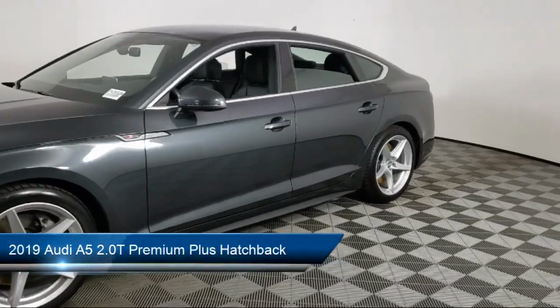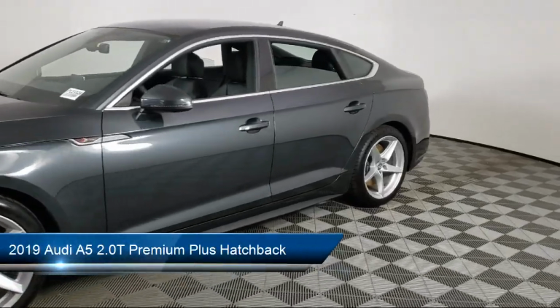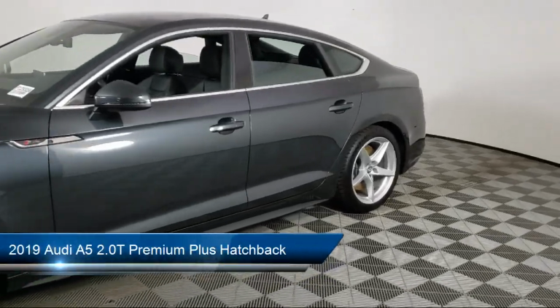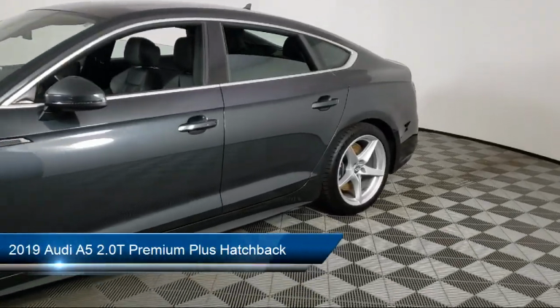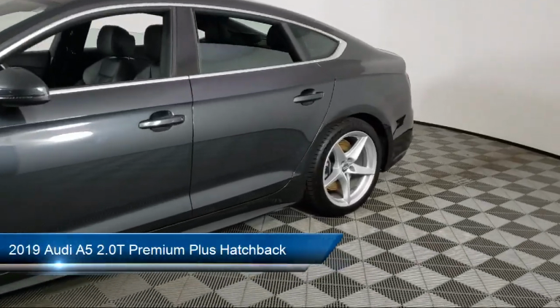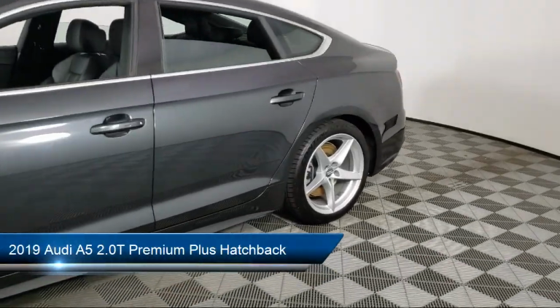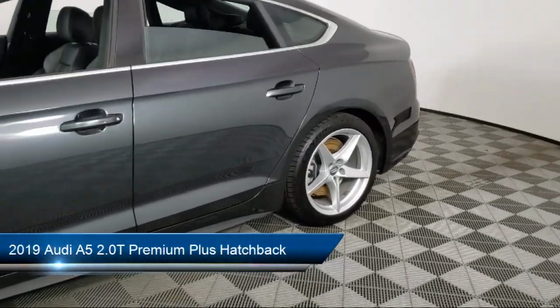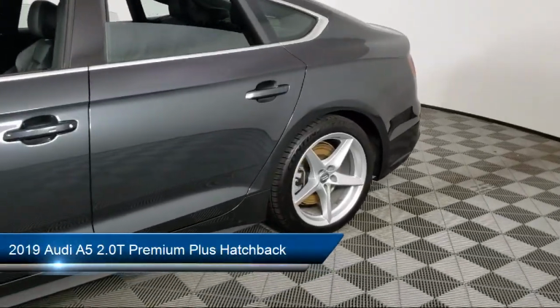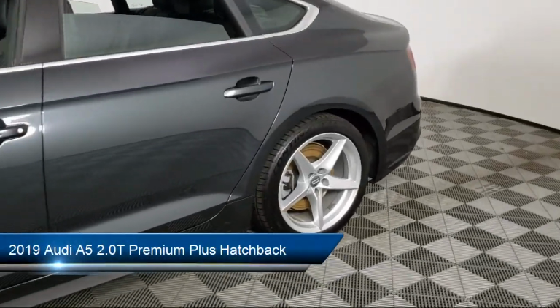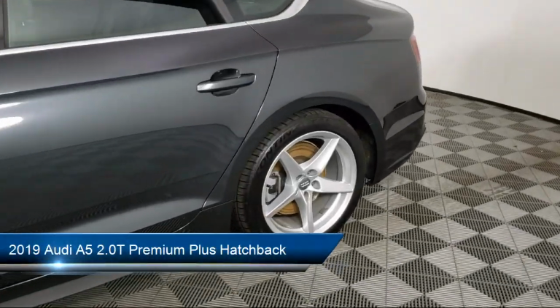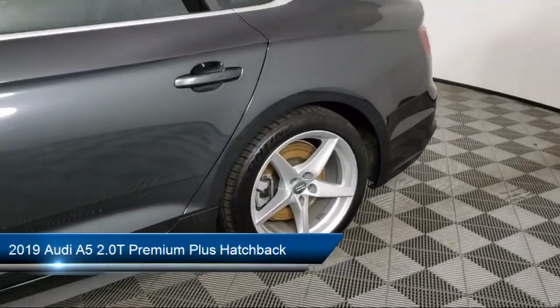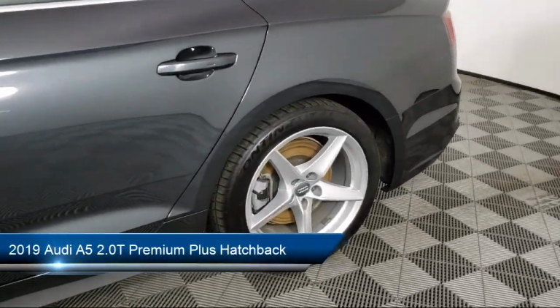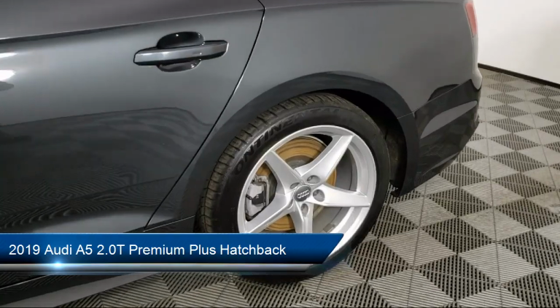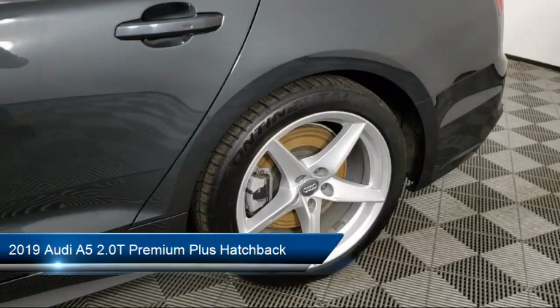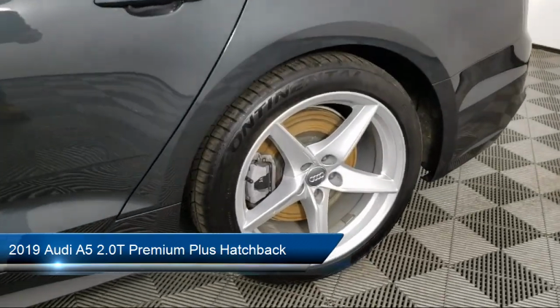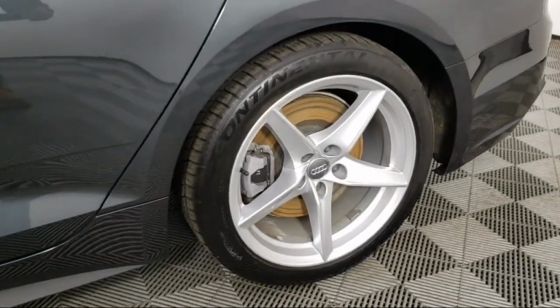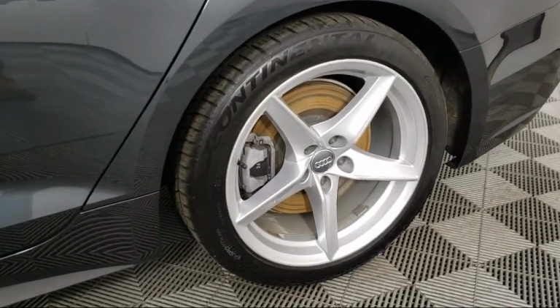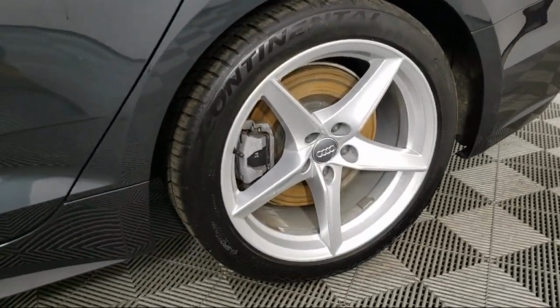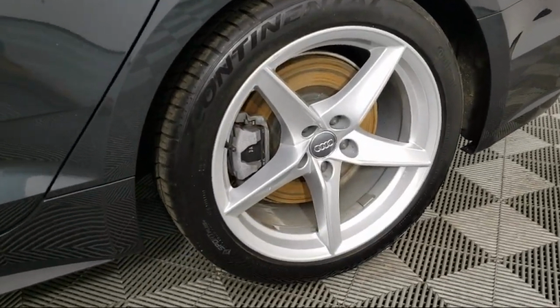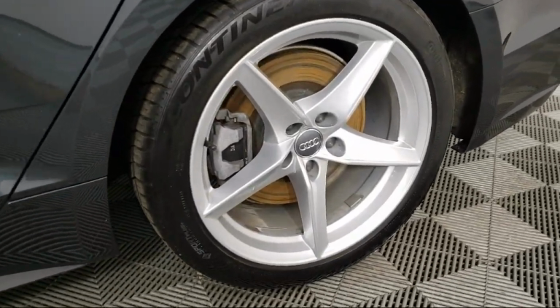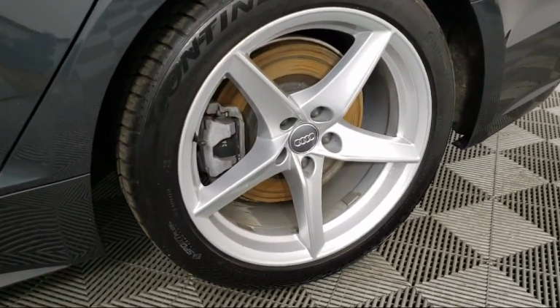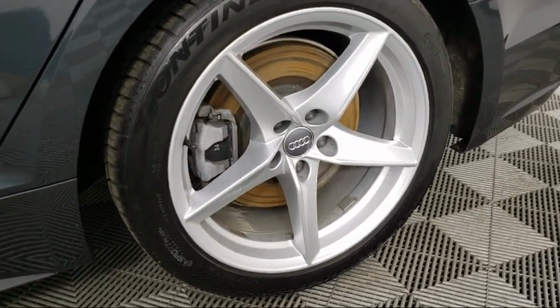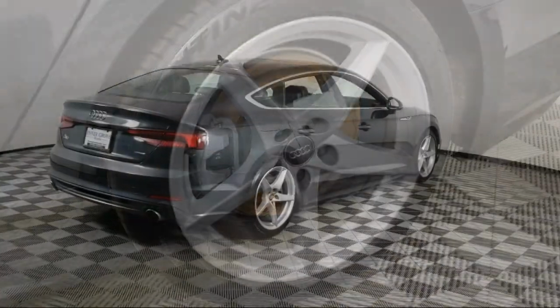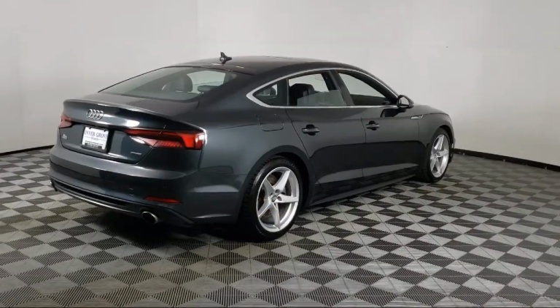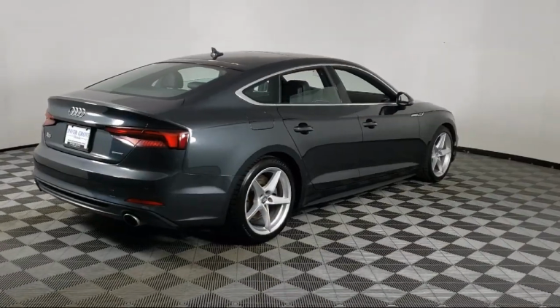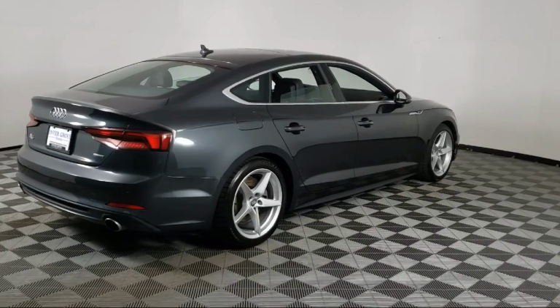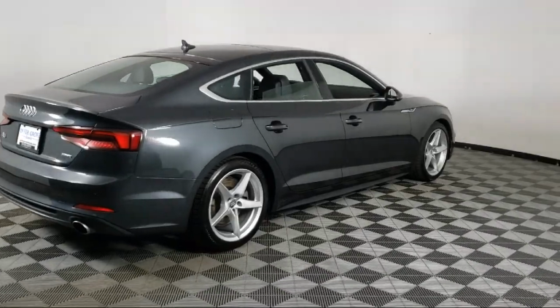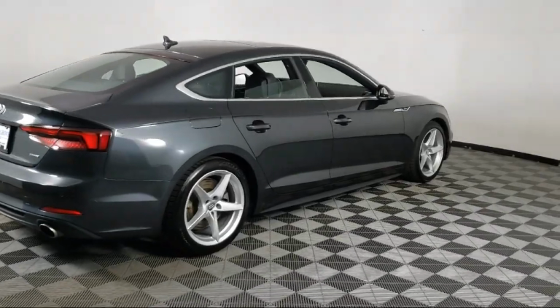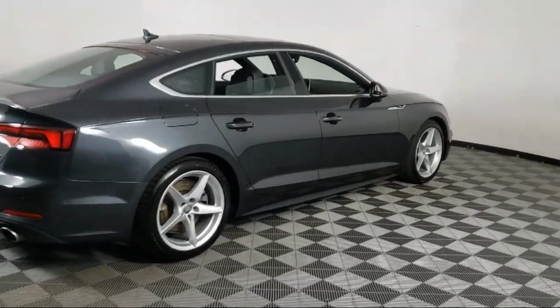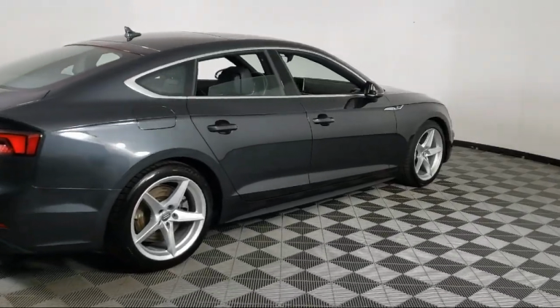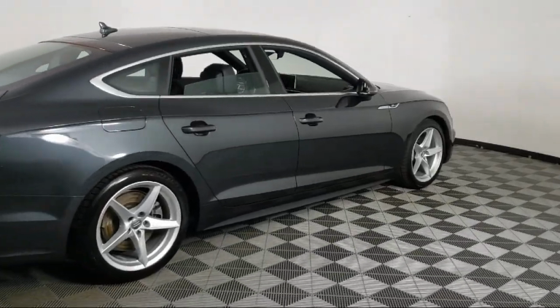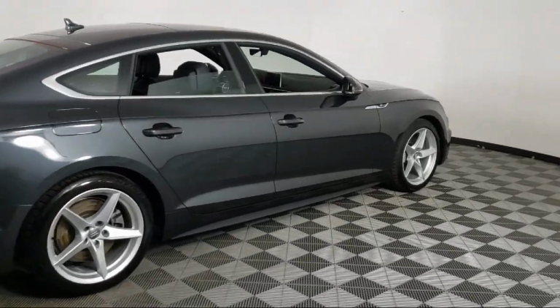It comes equipped with power rear liftgate, rear view camera, leather steering wheel with auto tilt-away, home link, rain sensitive windshield wipers, keyless entry, and alloy wheels.